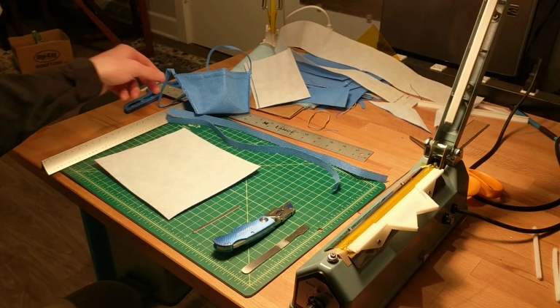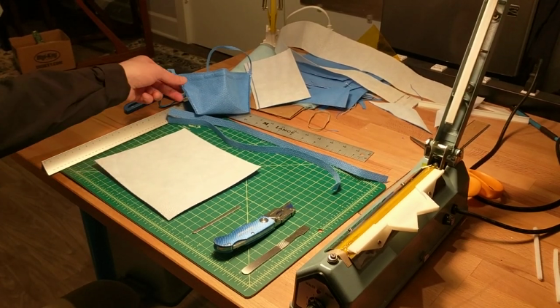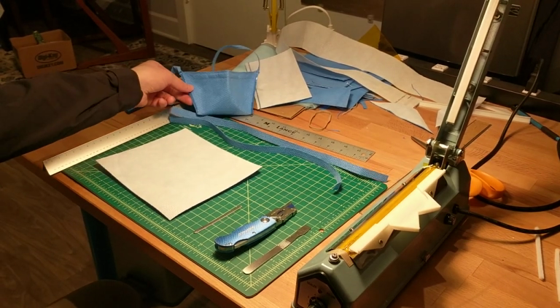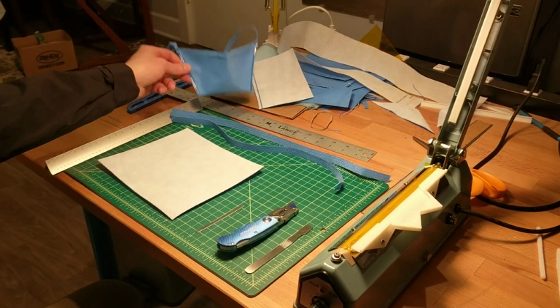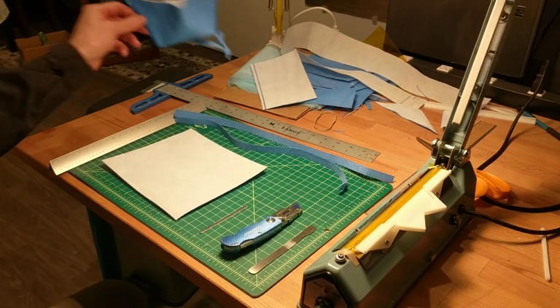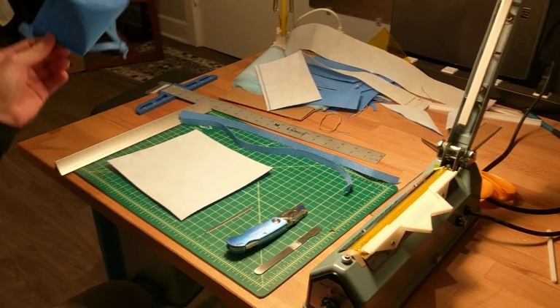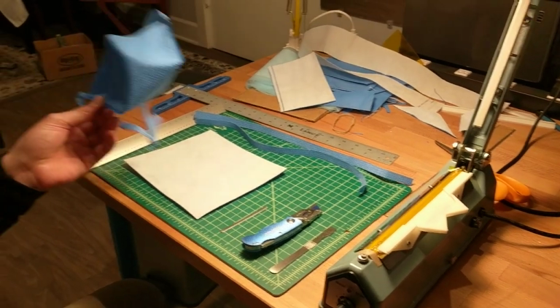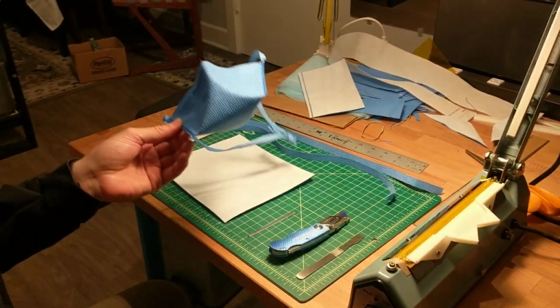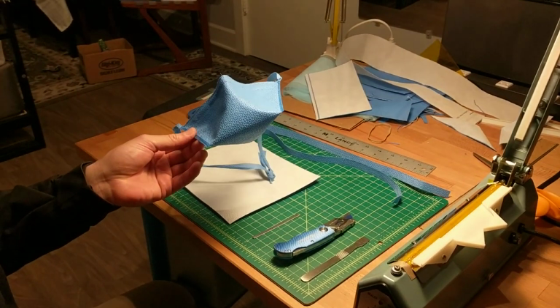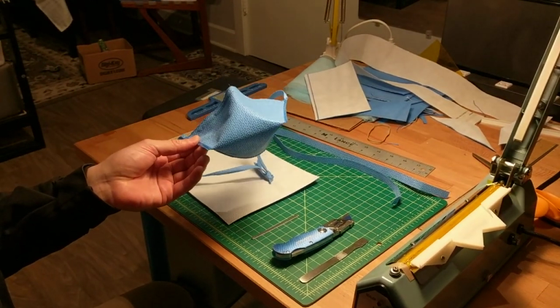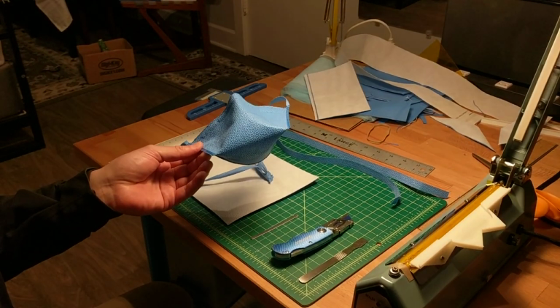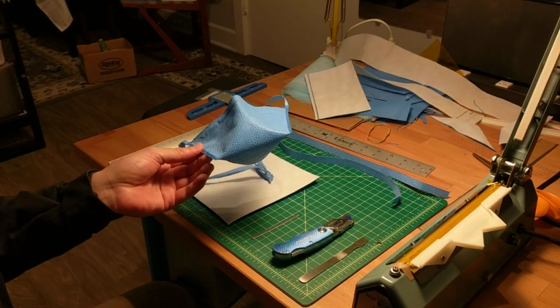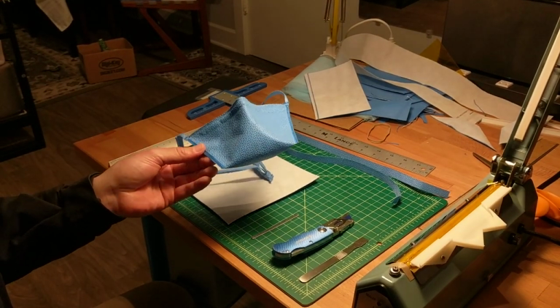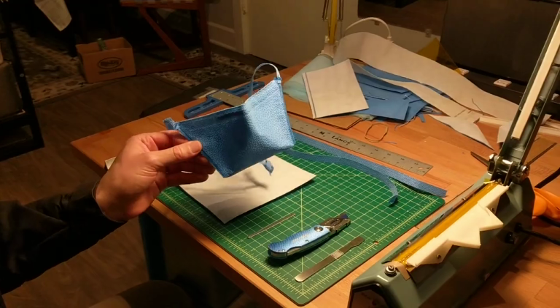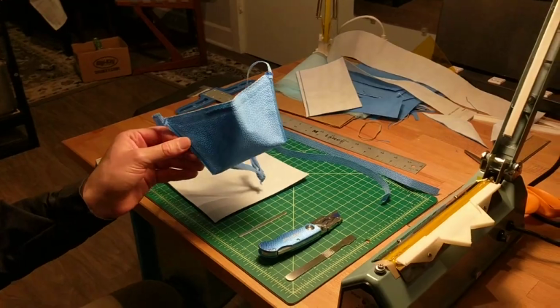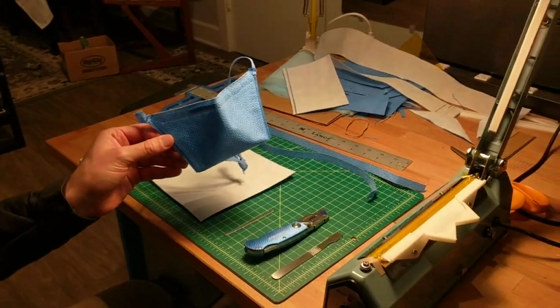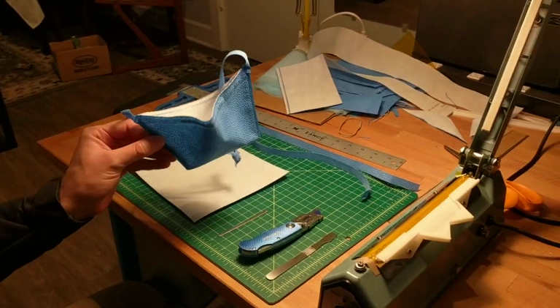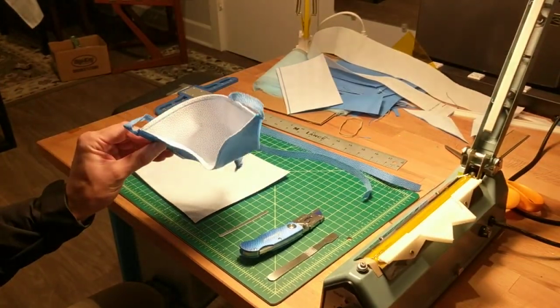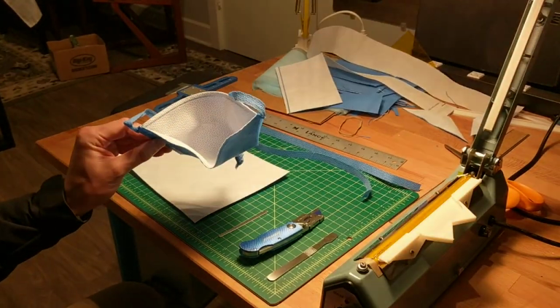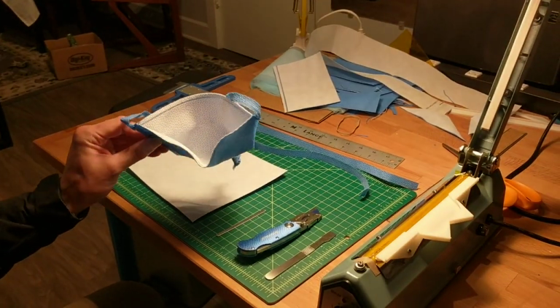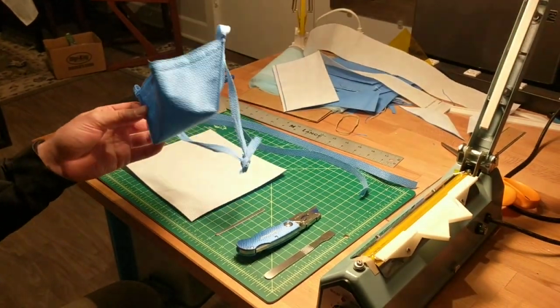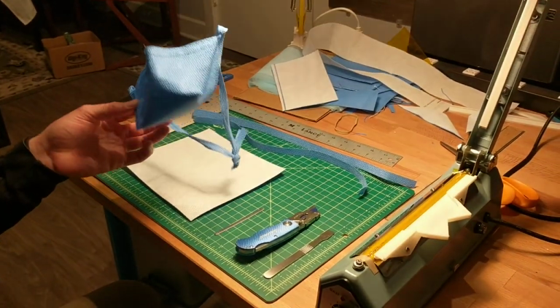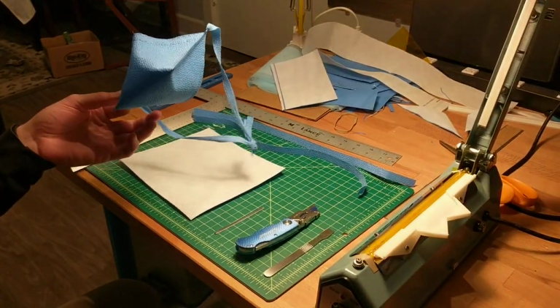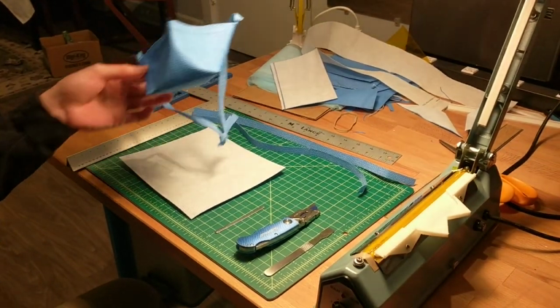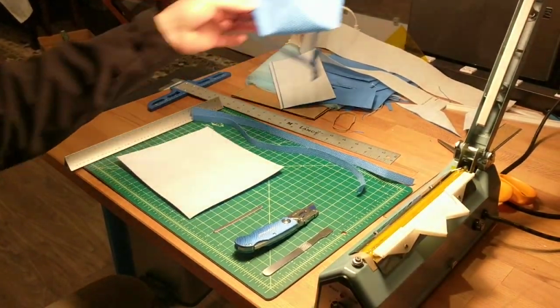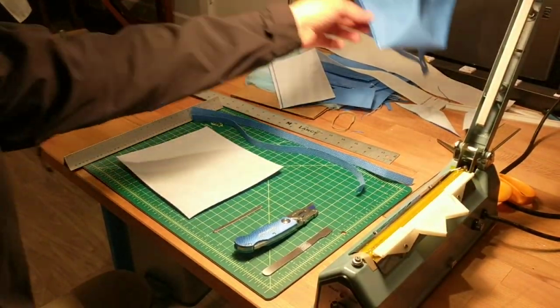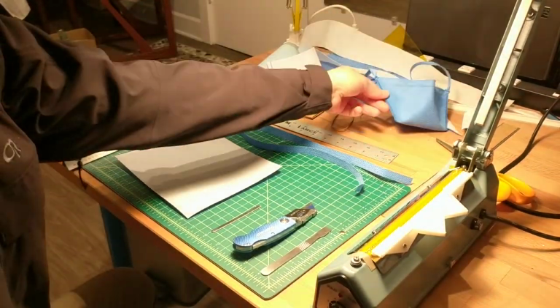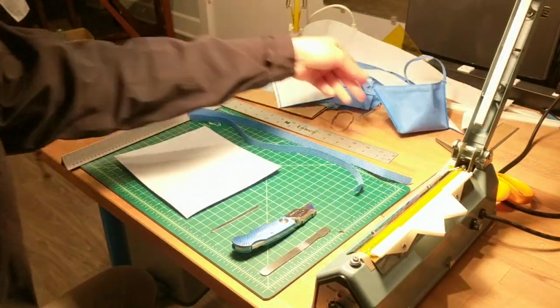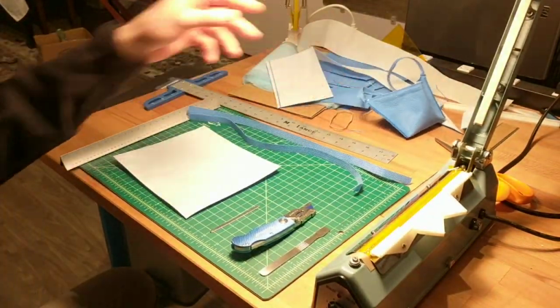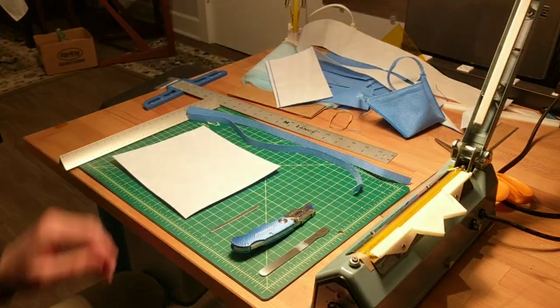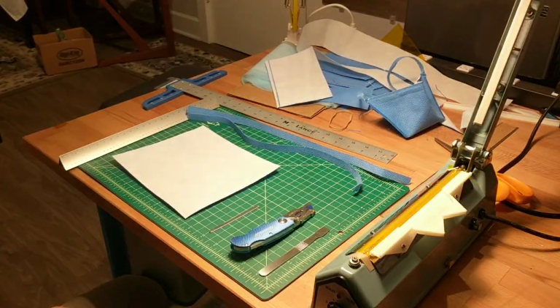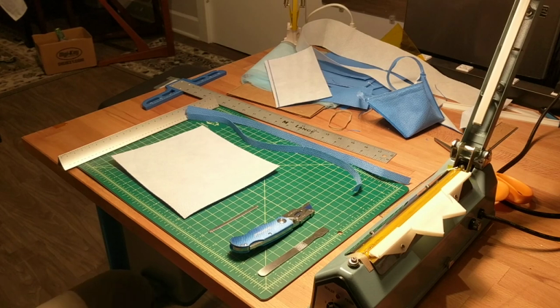We're going to be showing you how to make these Halyard H600 duckbill style masks. They seal really well, and they're very fast to make if you have the material.